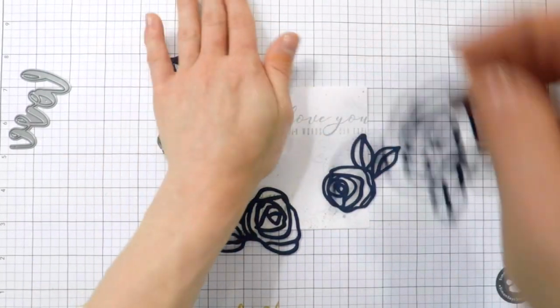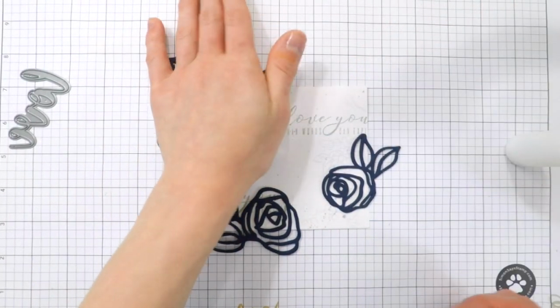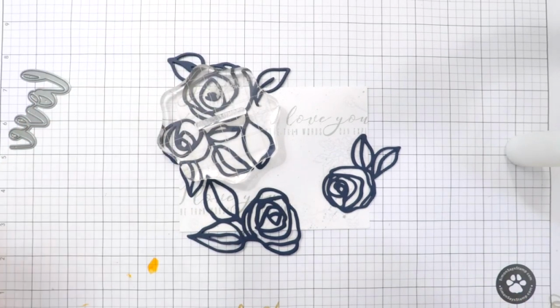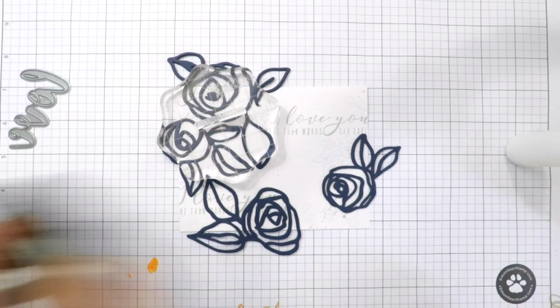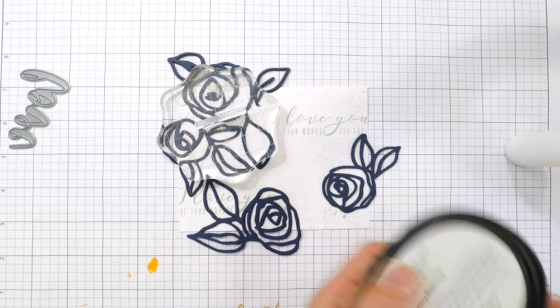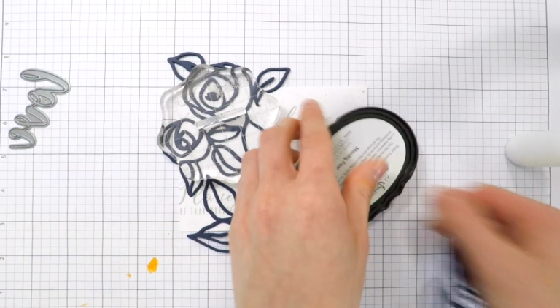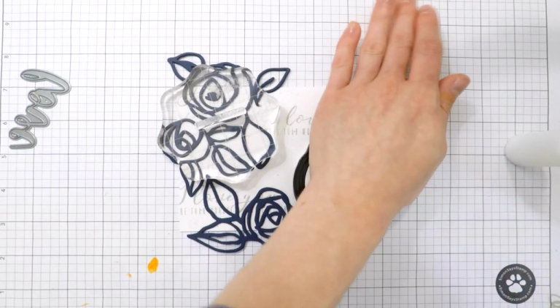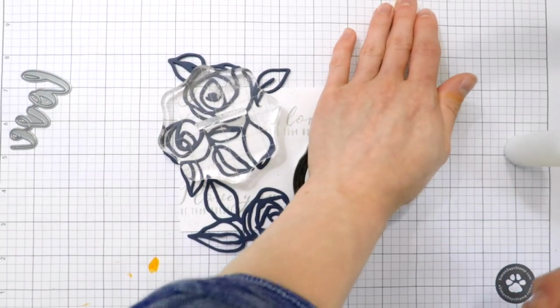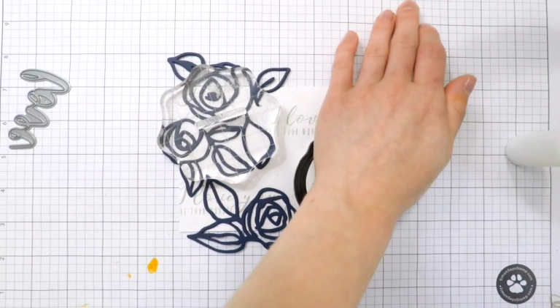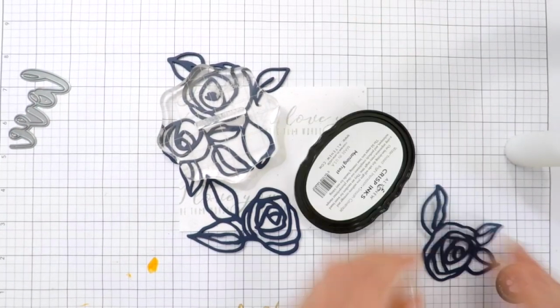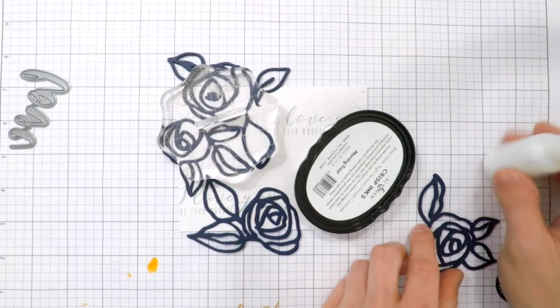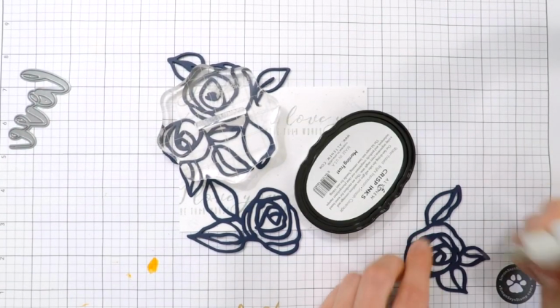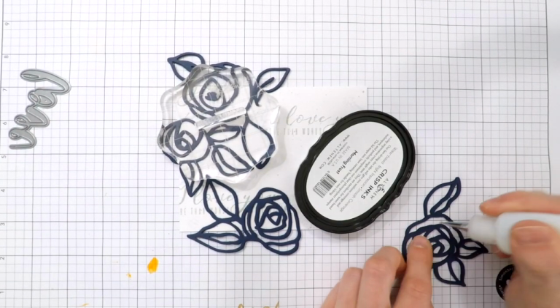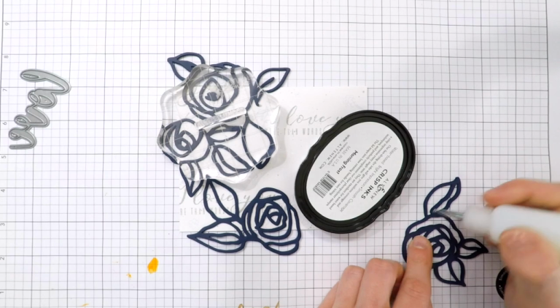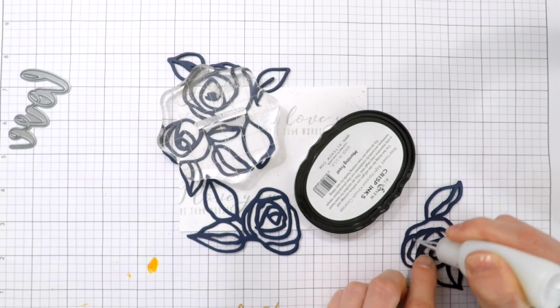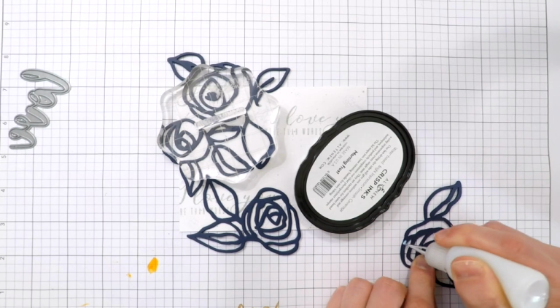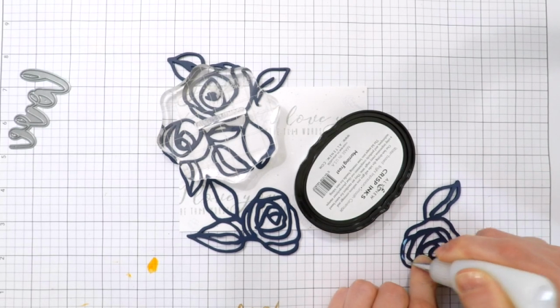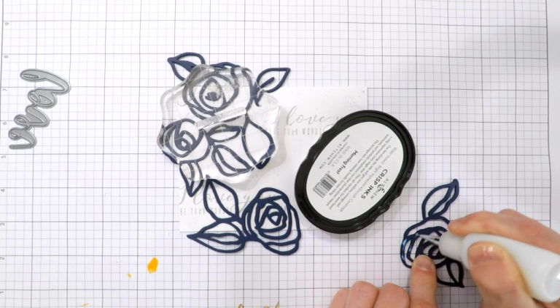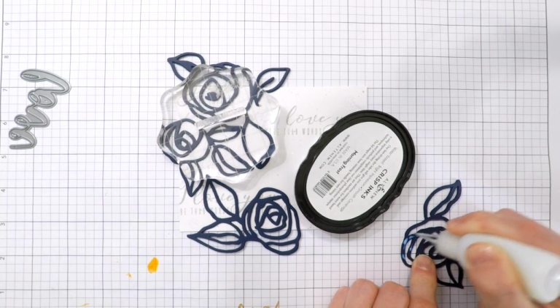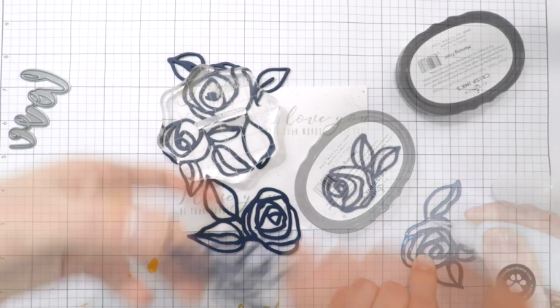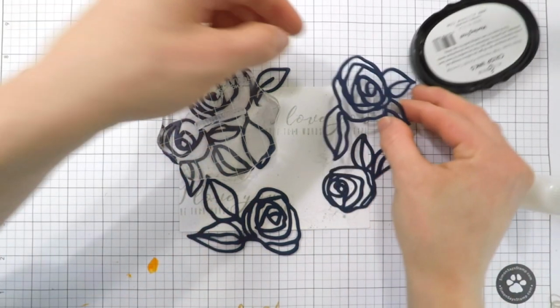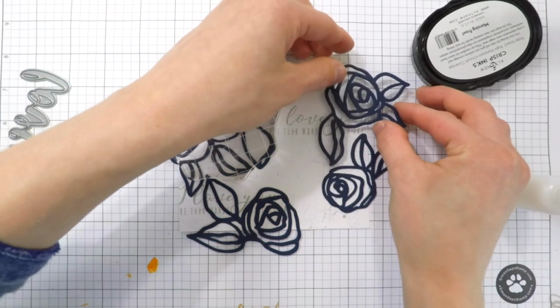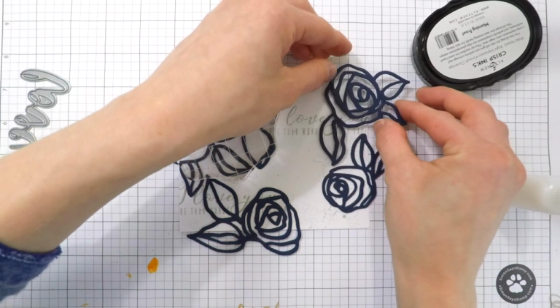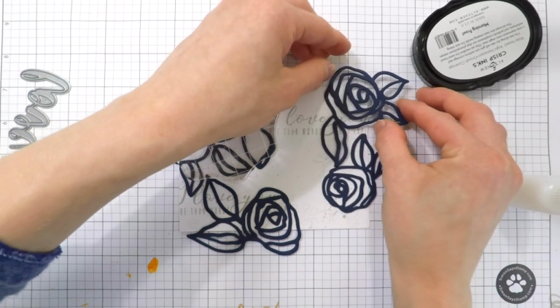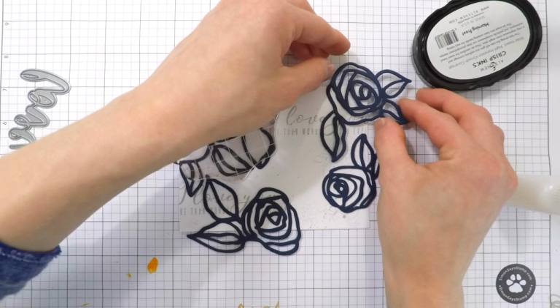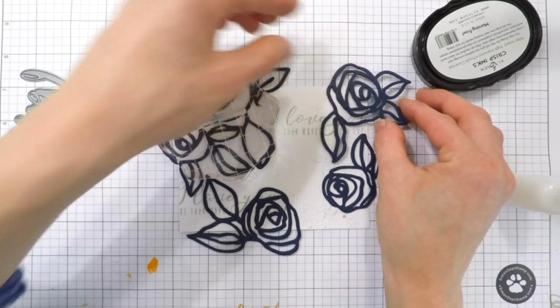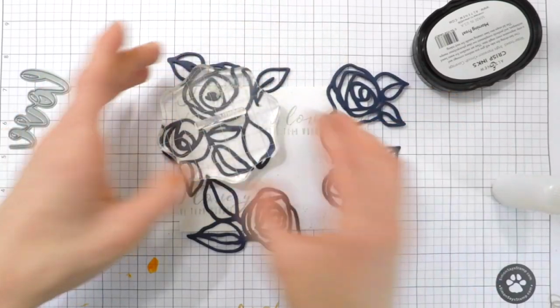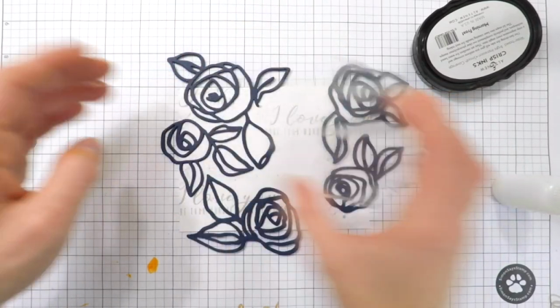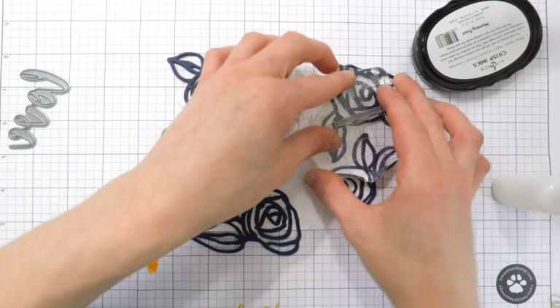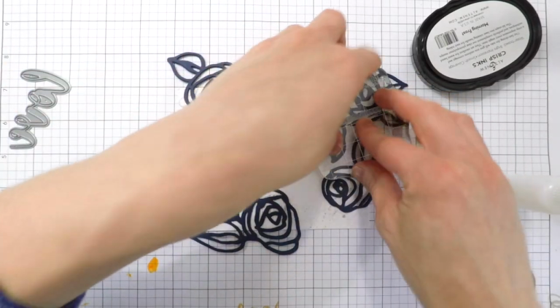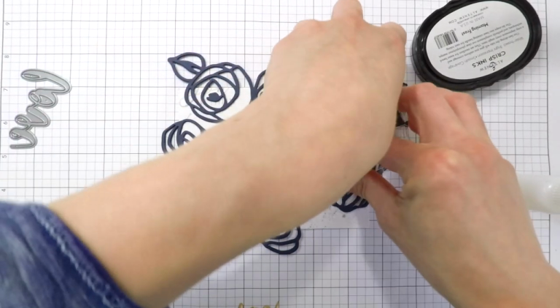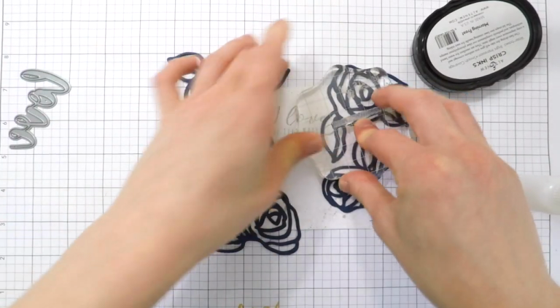Again, I have some white areas. To help hold these flowers down as I'm adhering them, I'm using some heavier objects to make sure that the flowers and the cardstock bond together with the glue, and that's going to help hold everything in place.